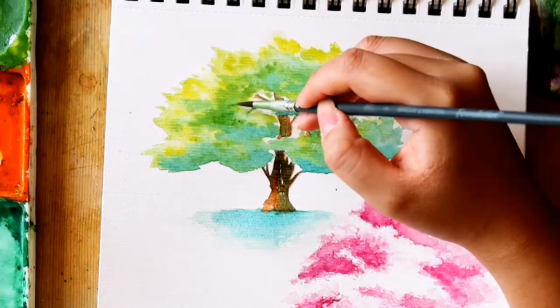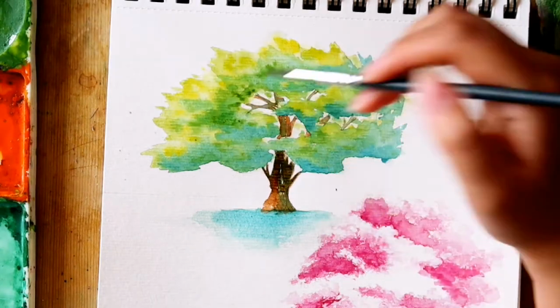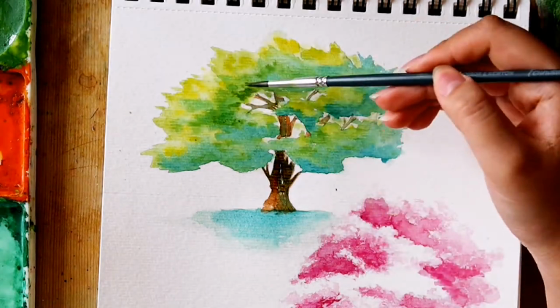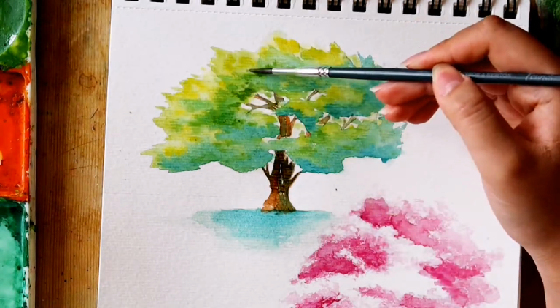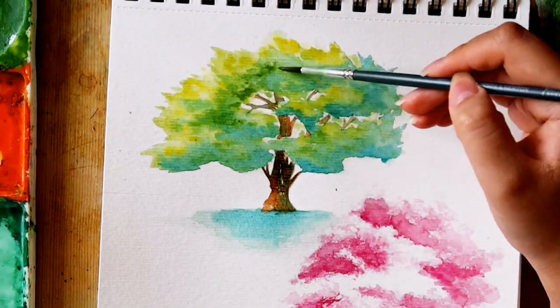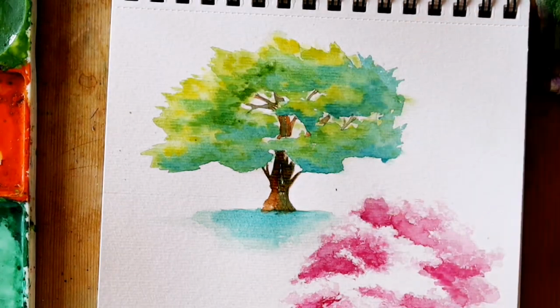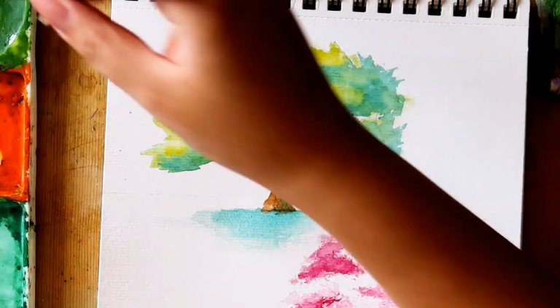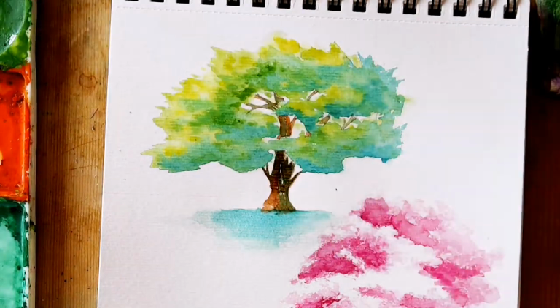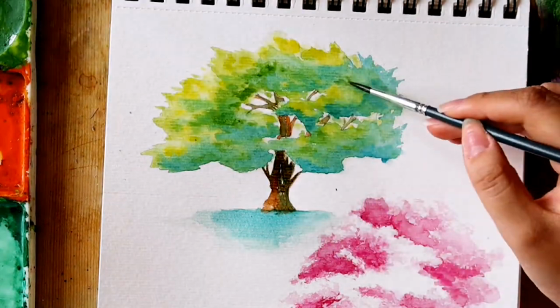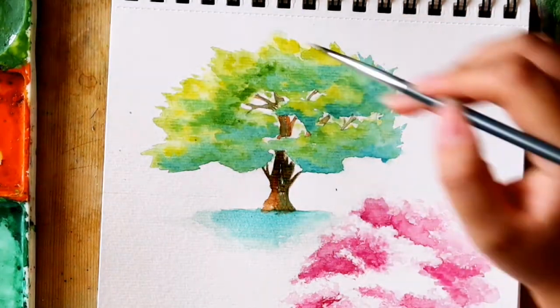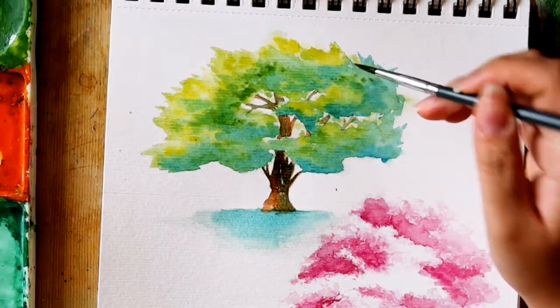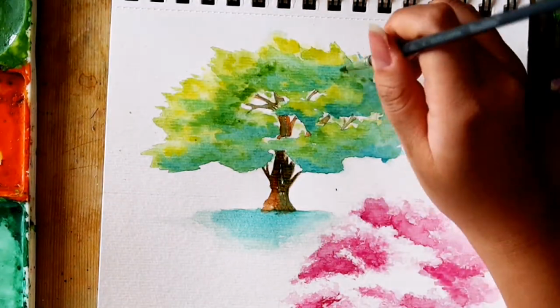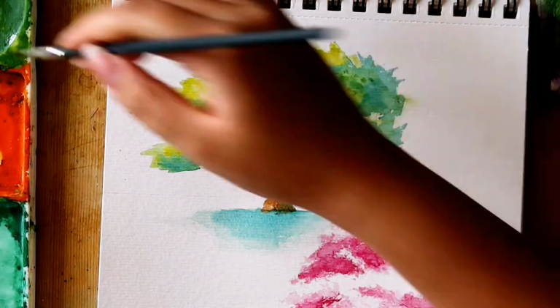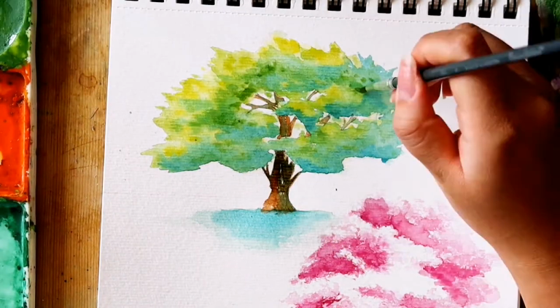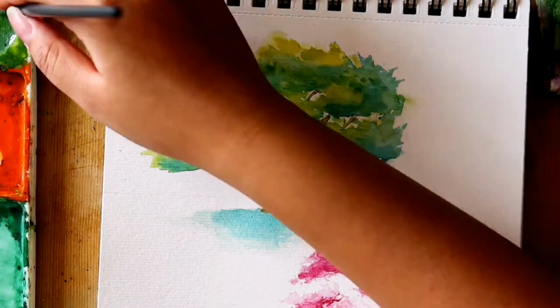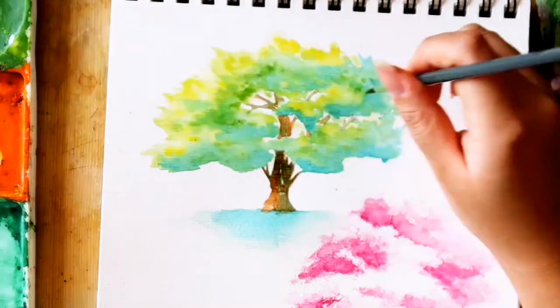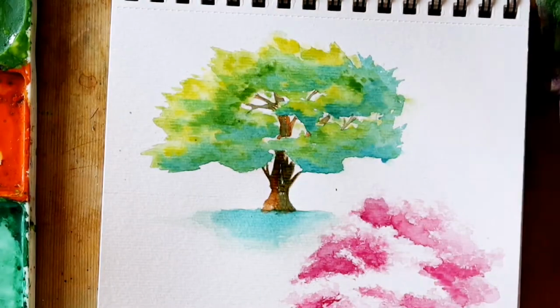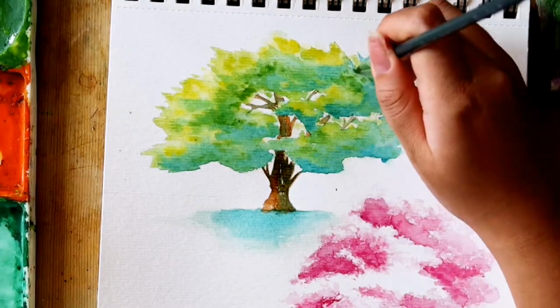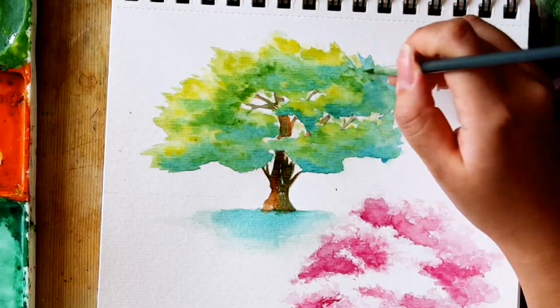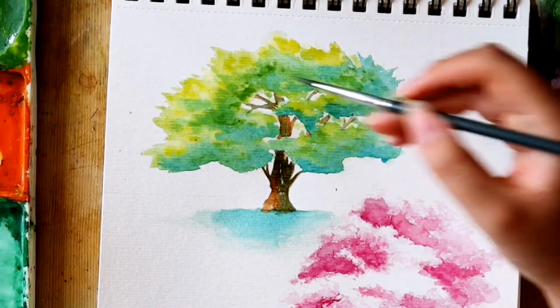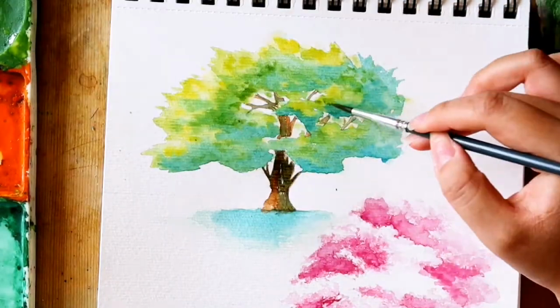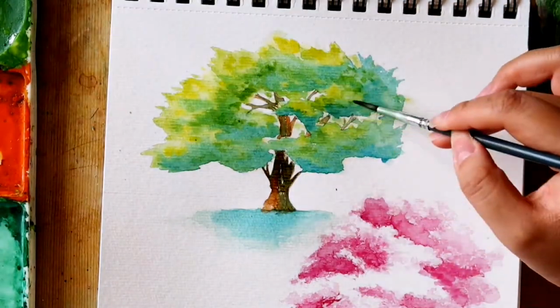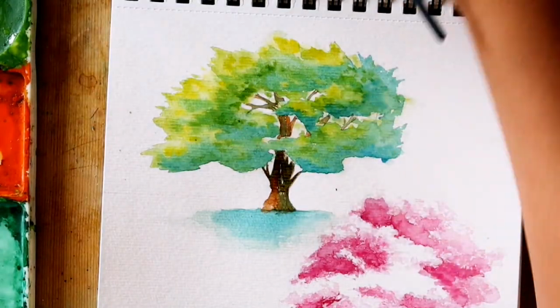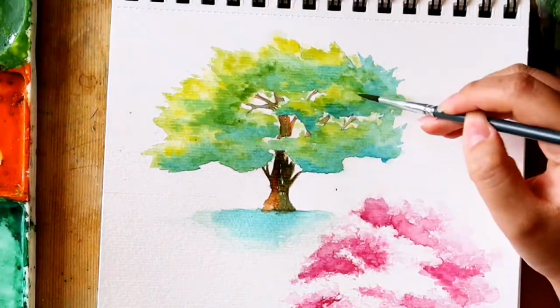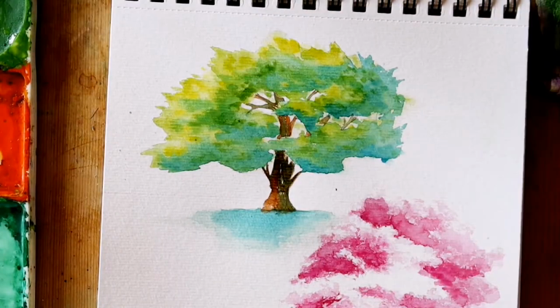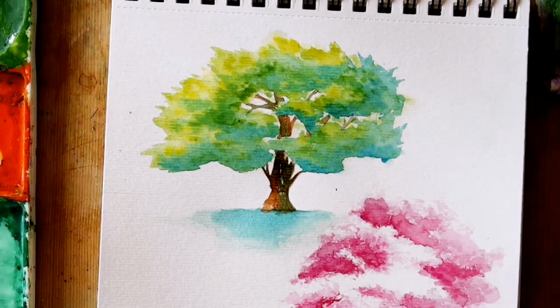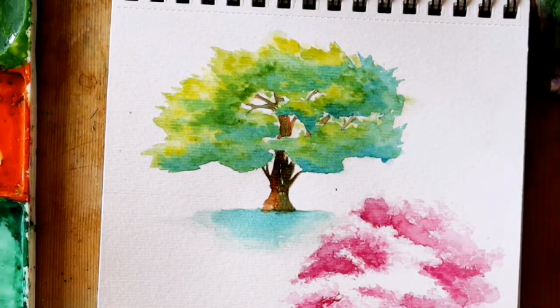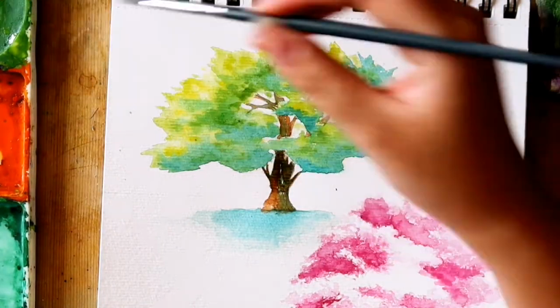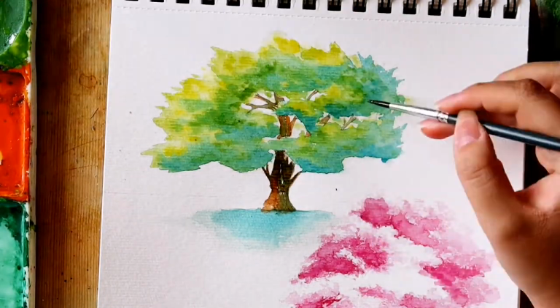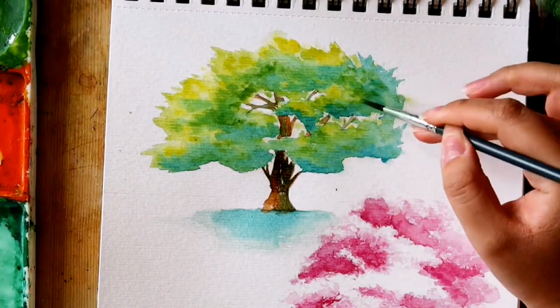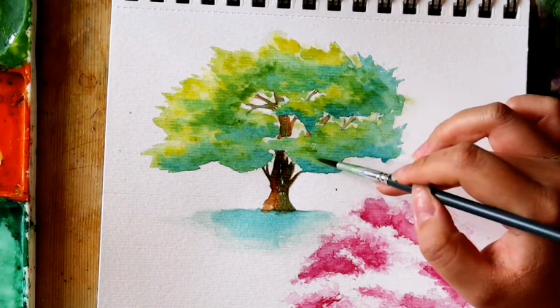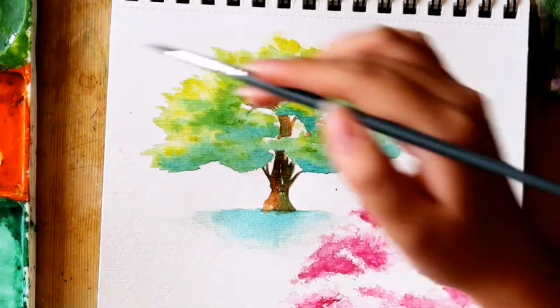Then, to add more texture to the tree leaves, with my small round brush I added to the different tones and dabbed to make more leaves on top.